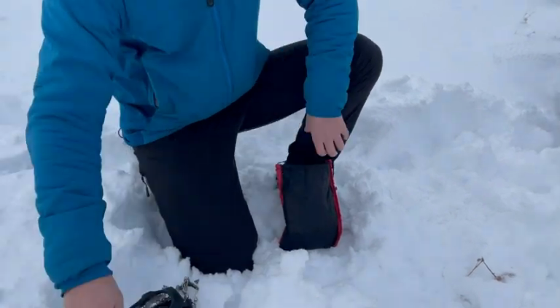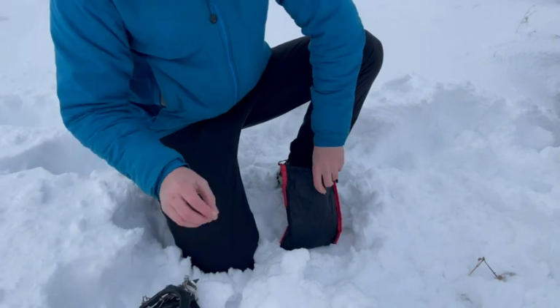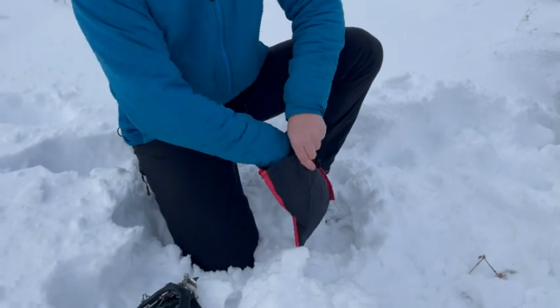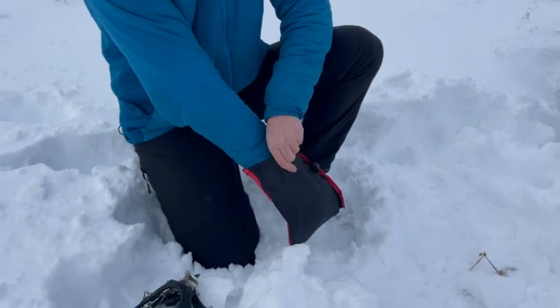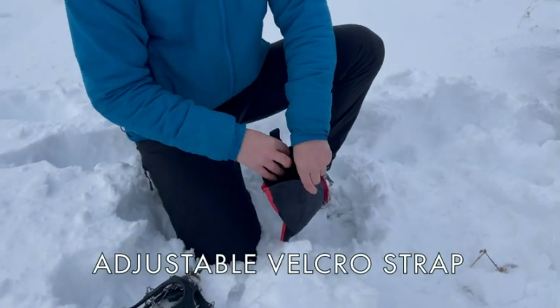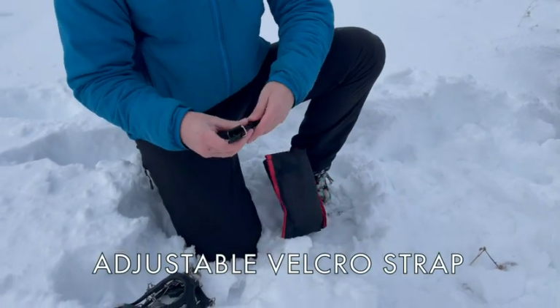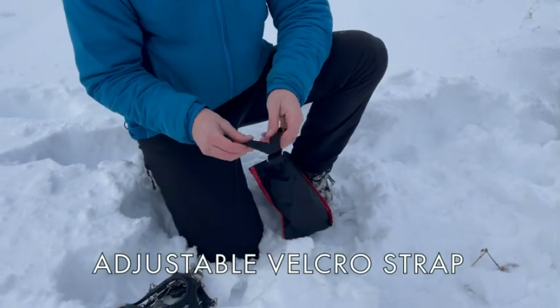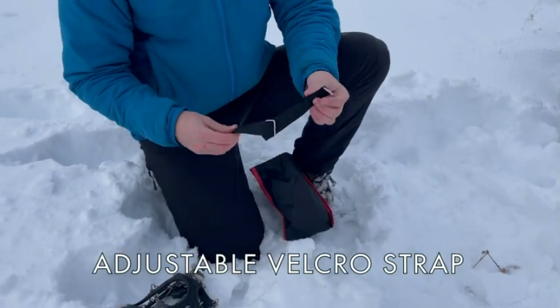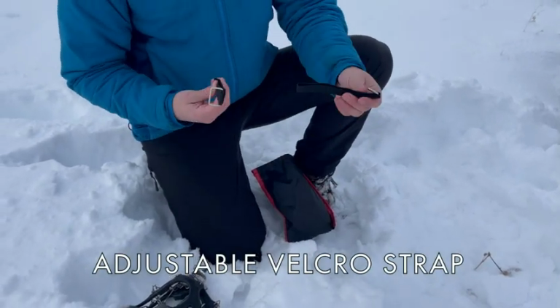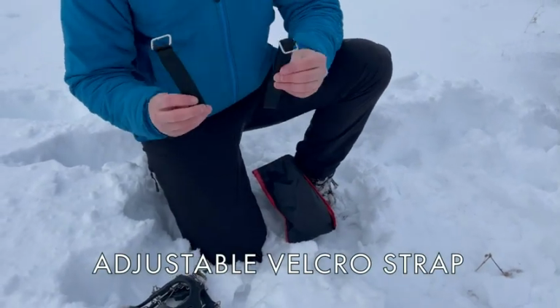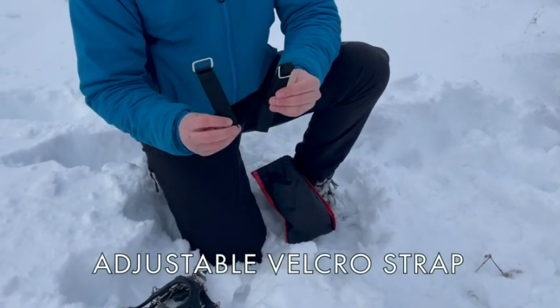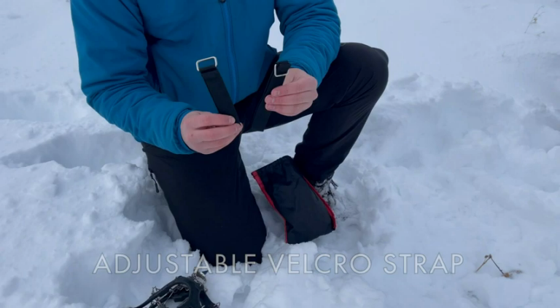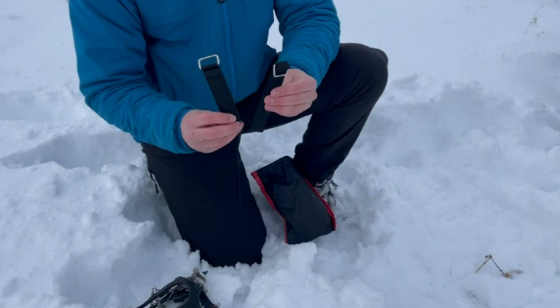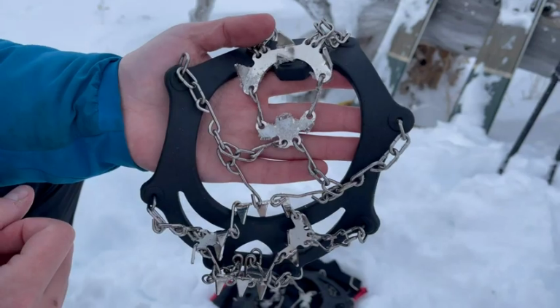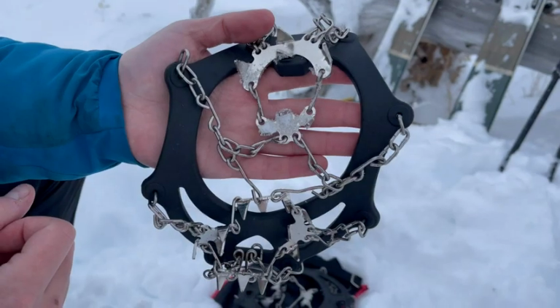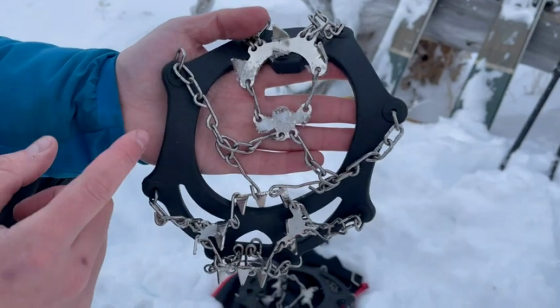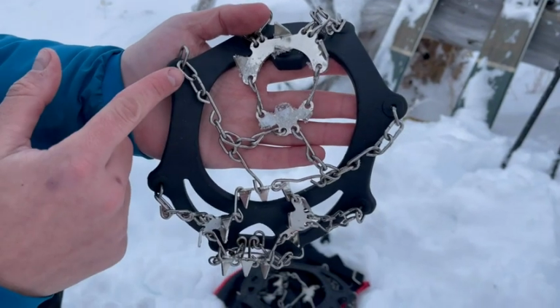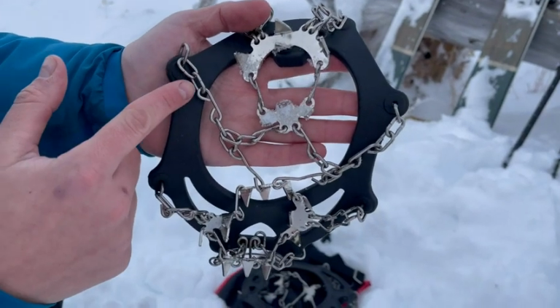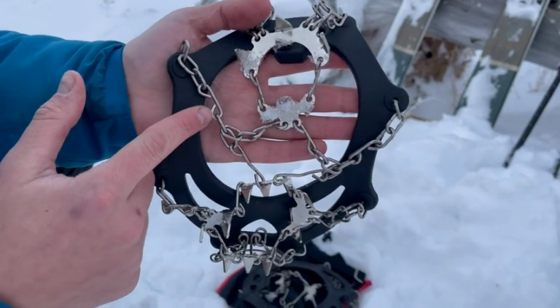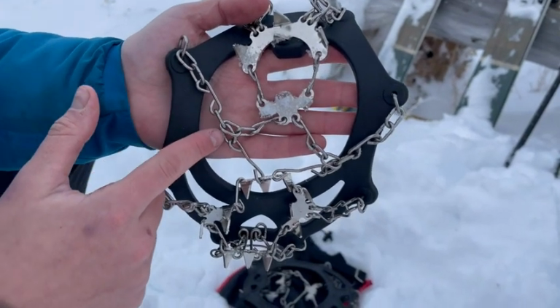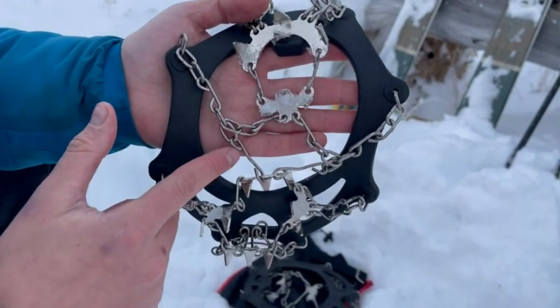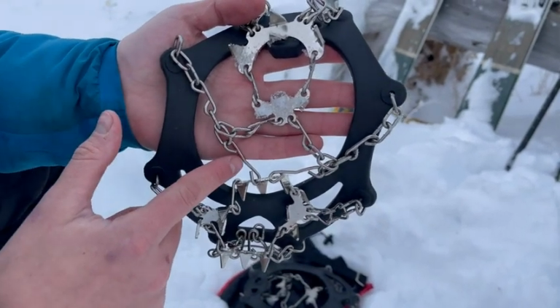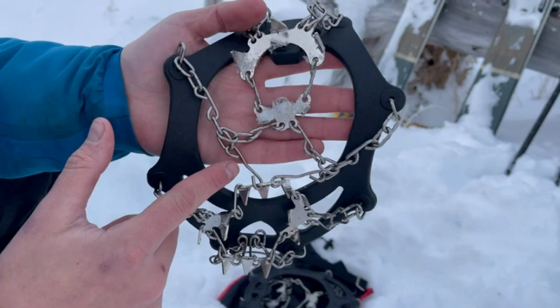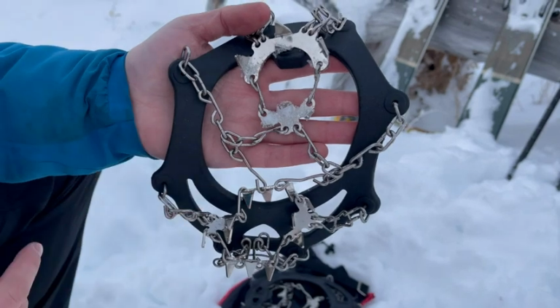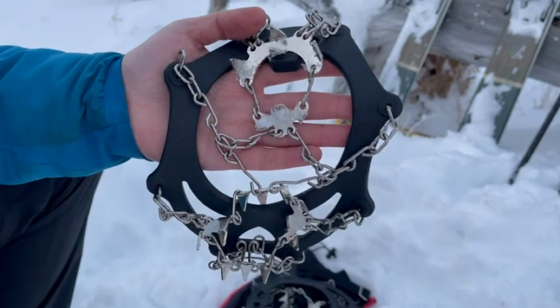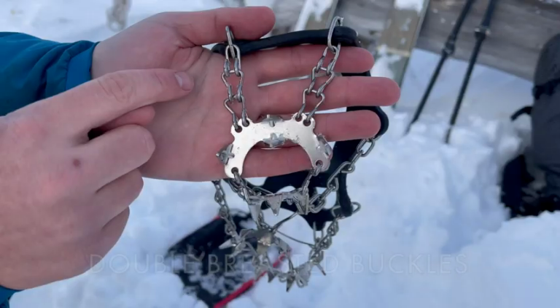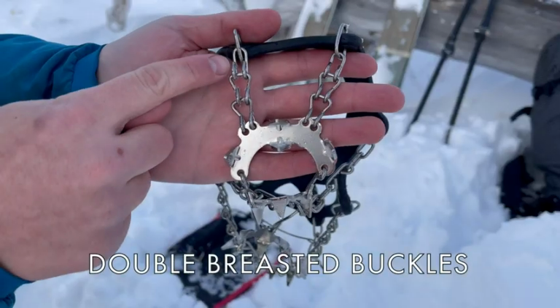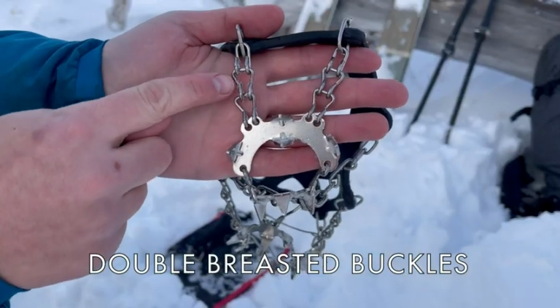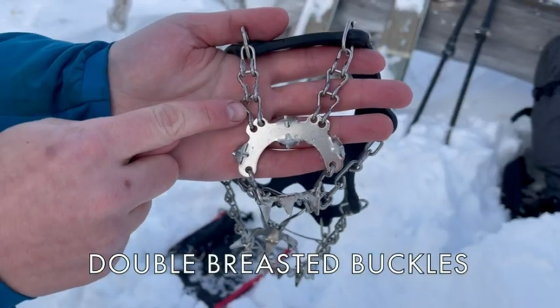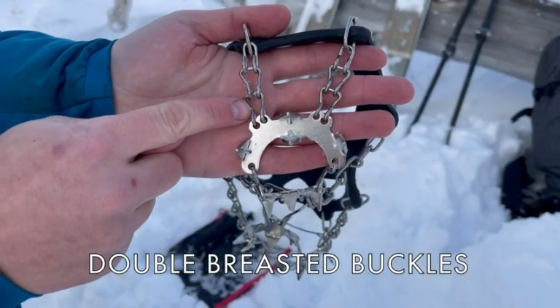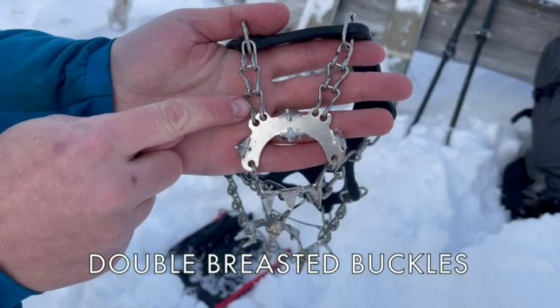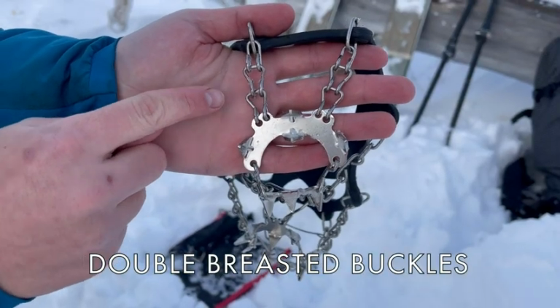Both crampons come with an adjustable velcro strap for a secure and snug fit. Each crampon is made with a strong, durable chain system complete with high-quality reinforced double-breasted buckles for gear you can trust to last.